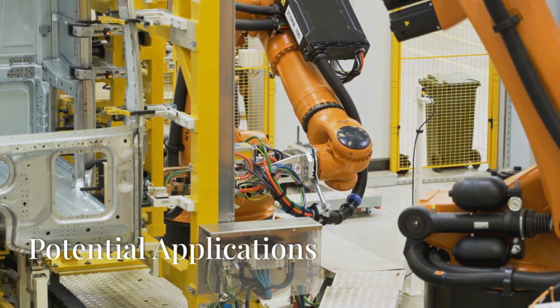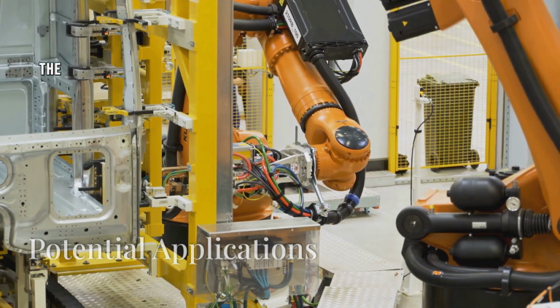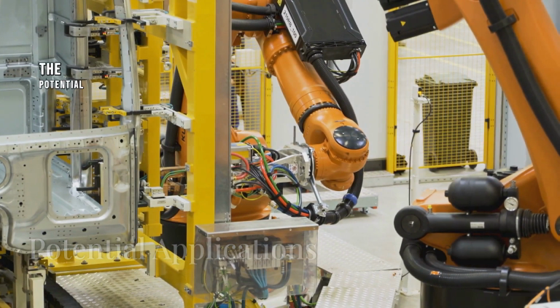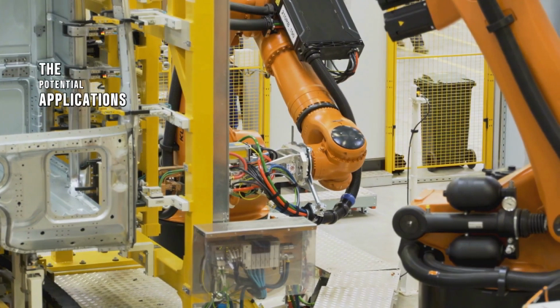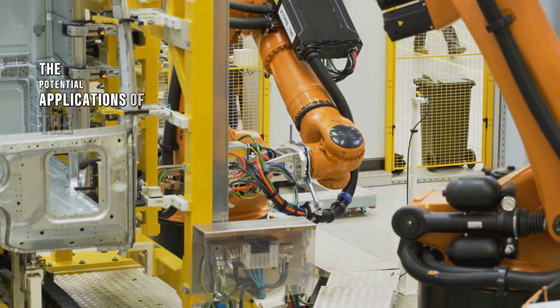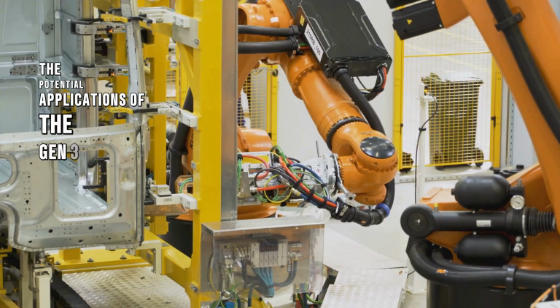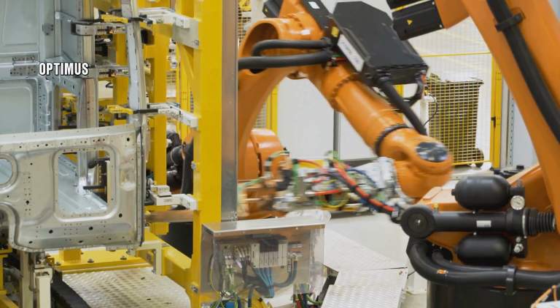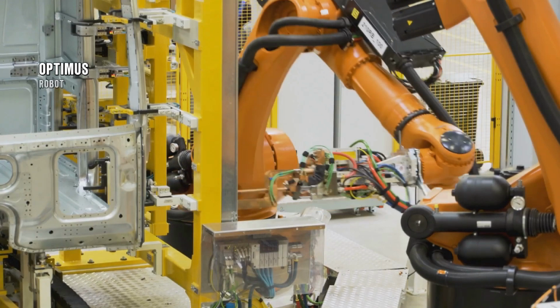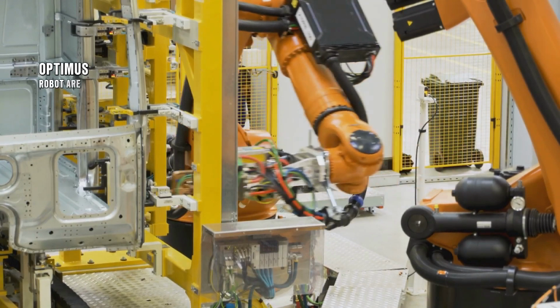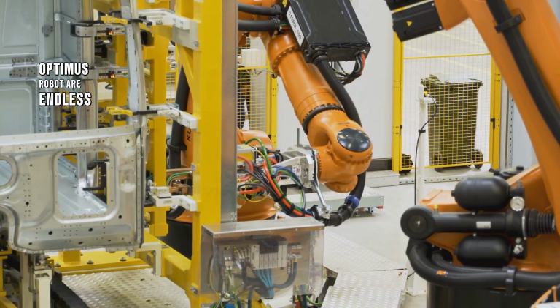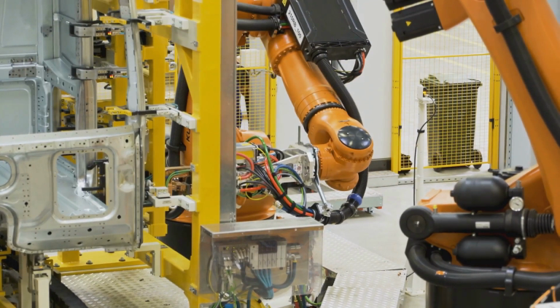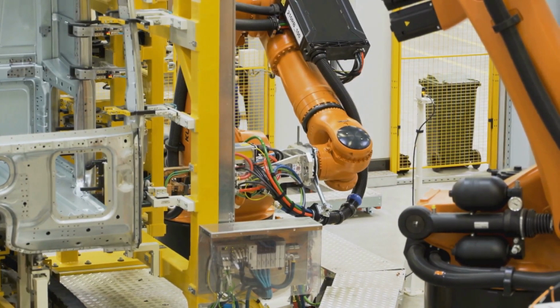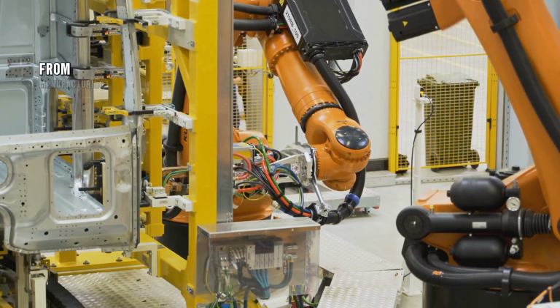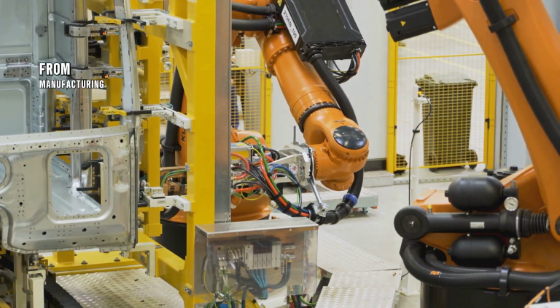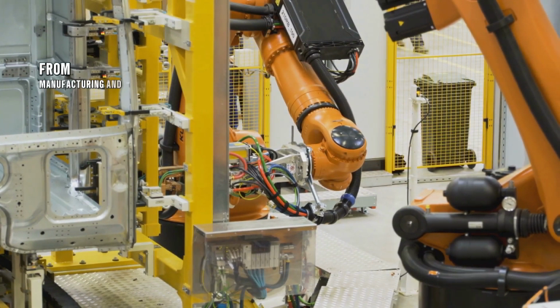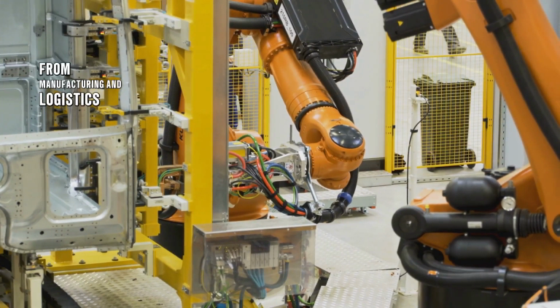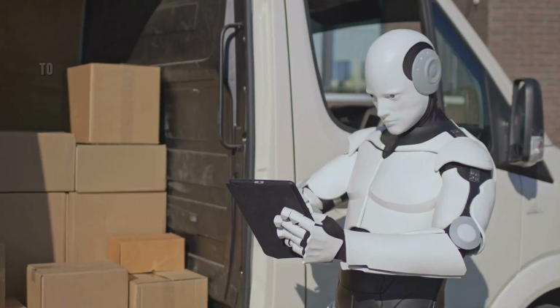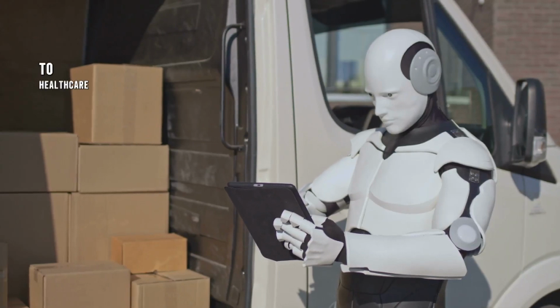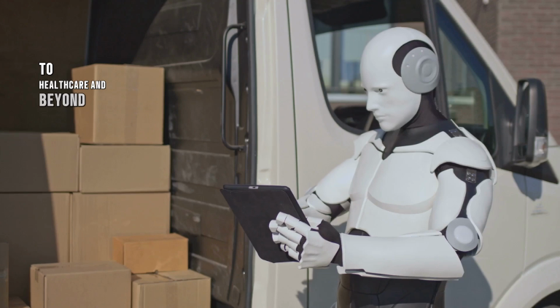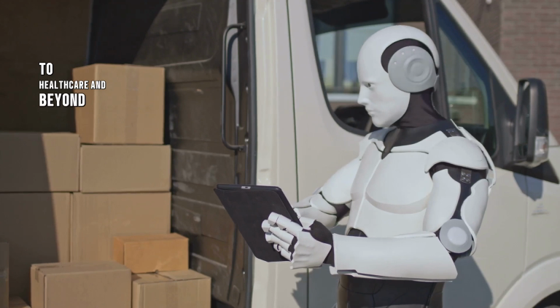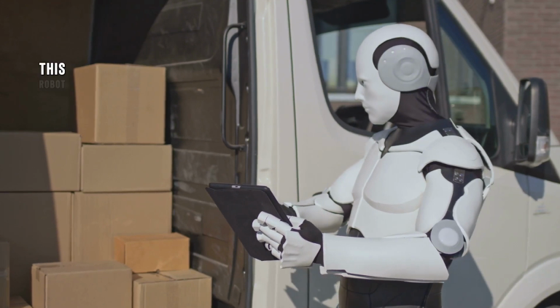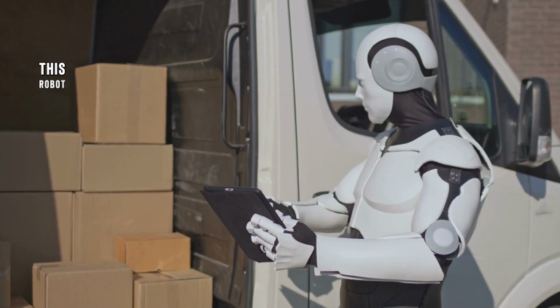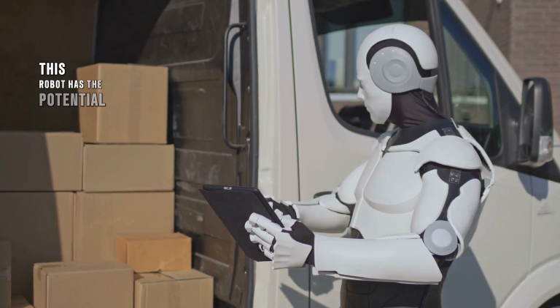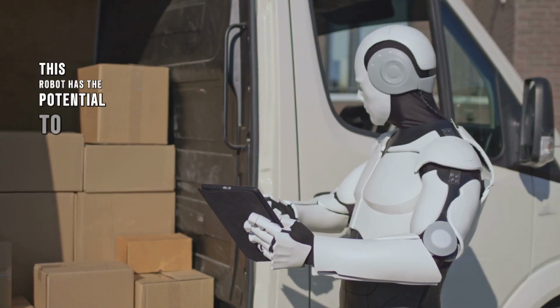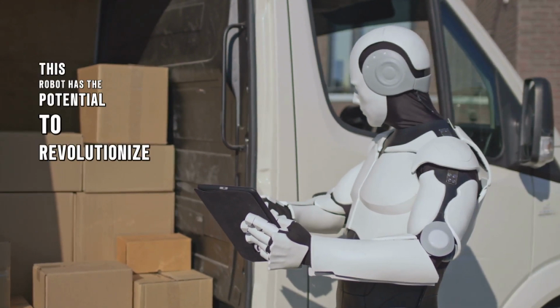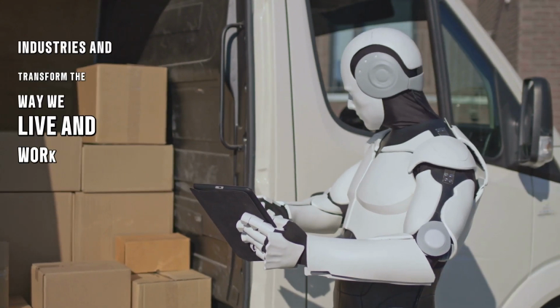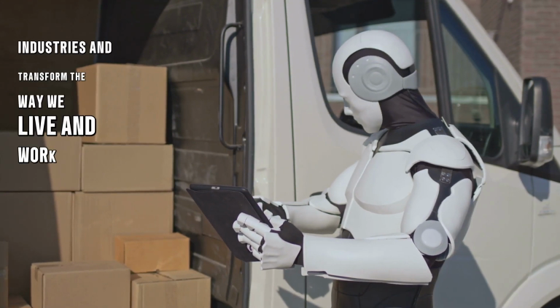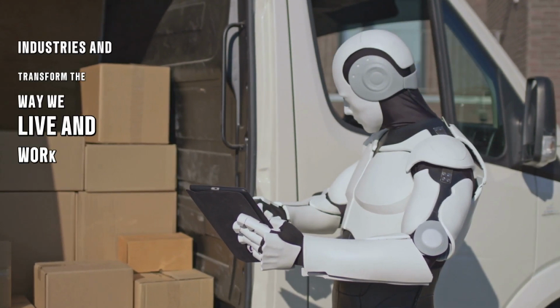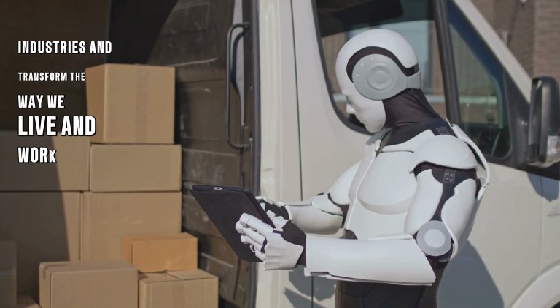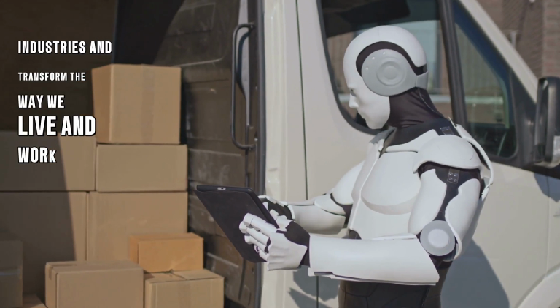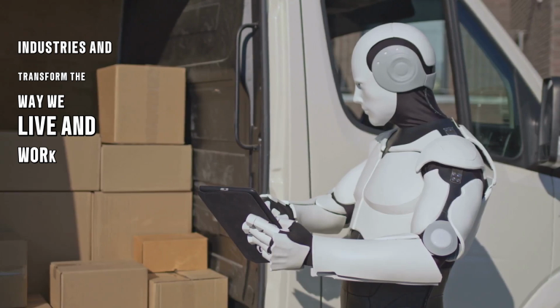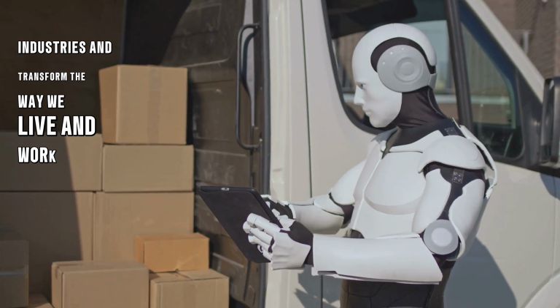The potential applications of the Gen 3 Optimus Robot are endless — from manufacturing and logistics to healthcare and beyond. This robot has the potential to revolutionize industries and transform the way we live and work.